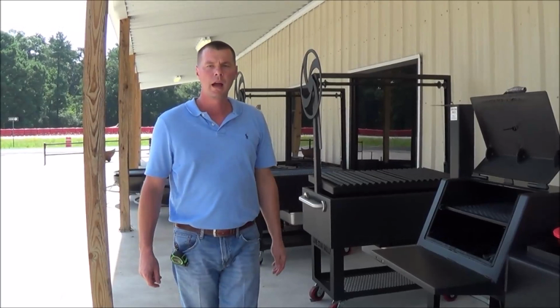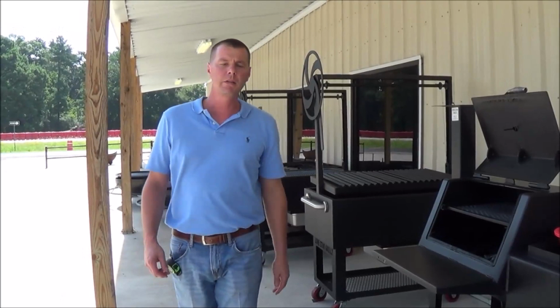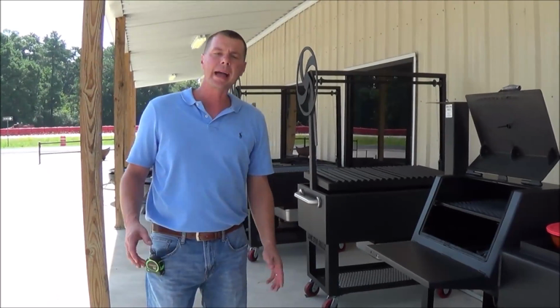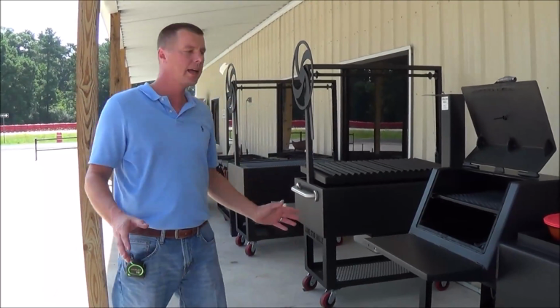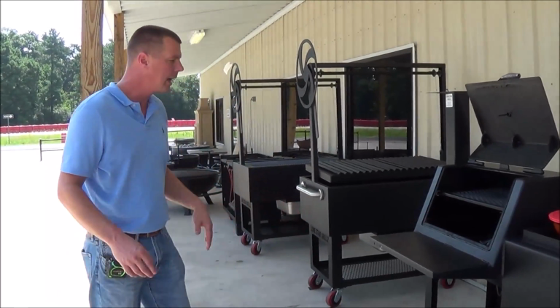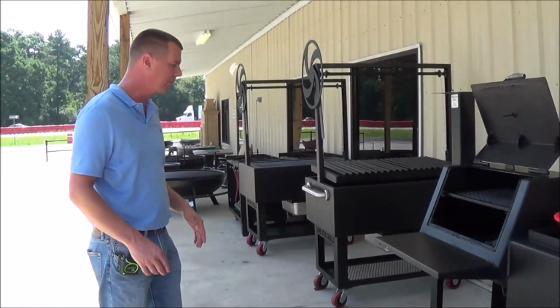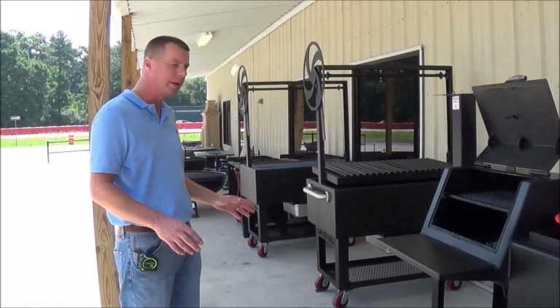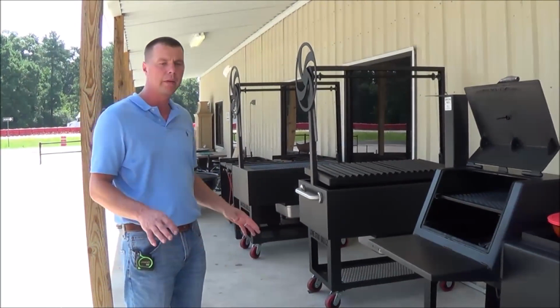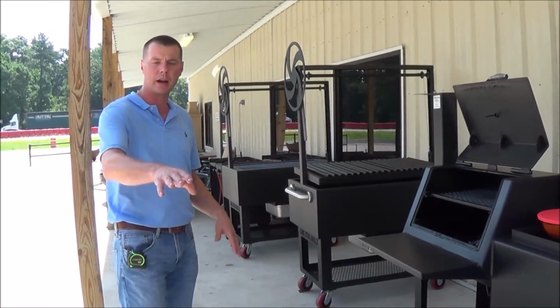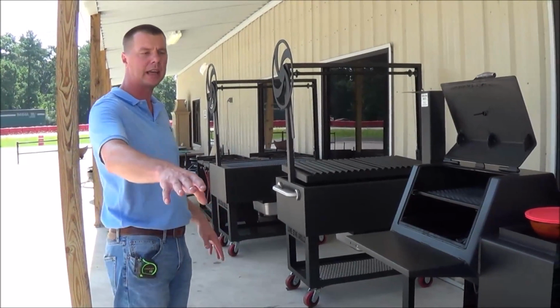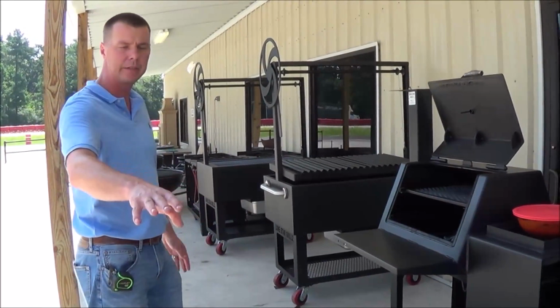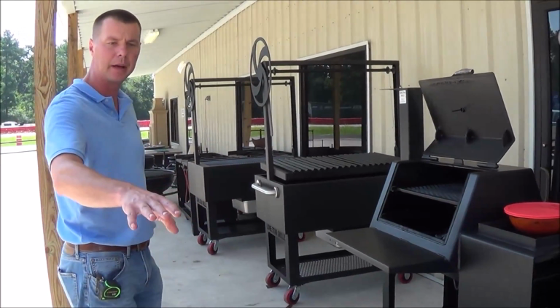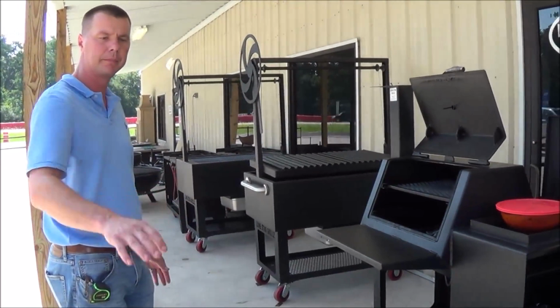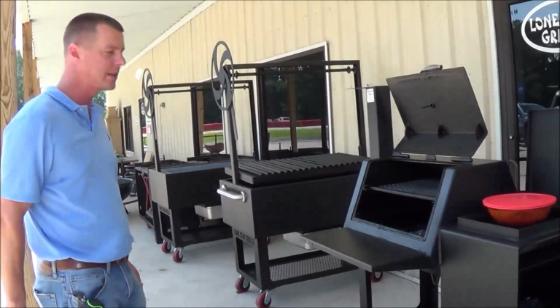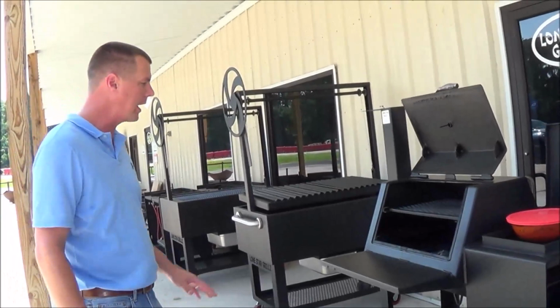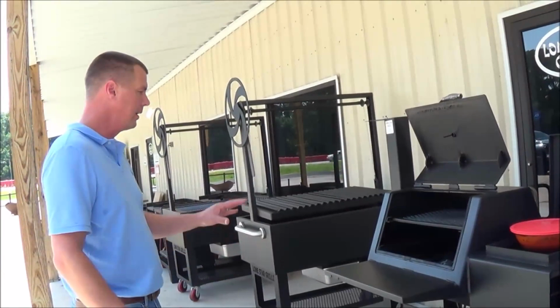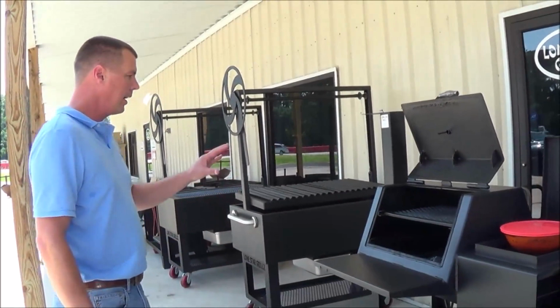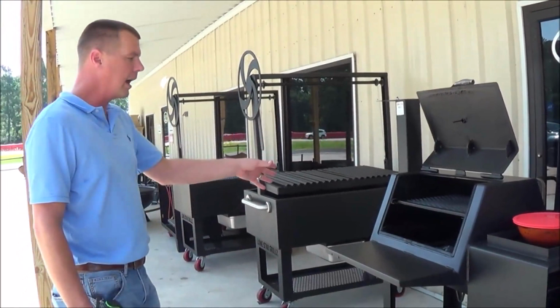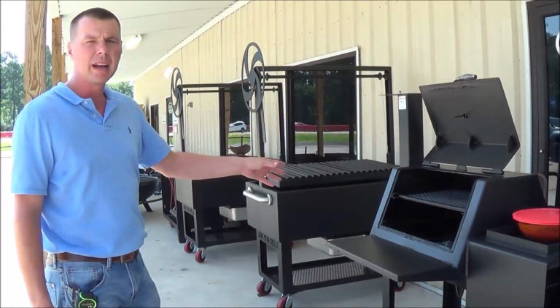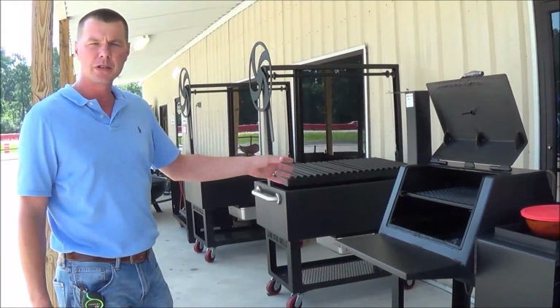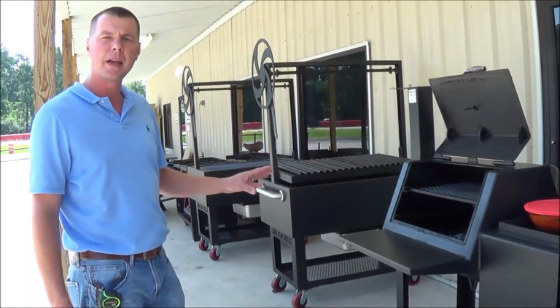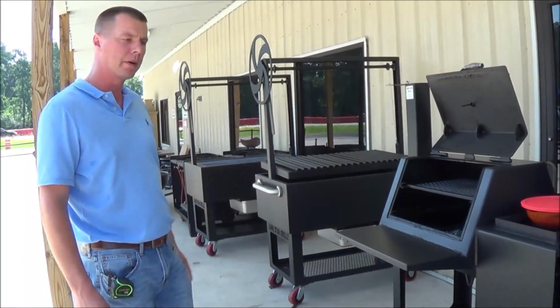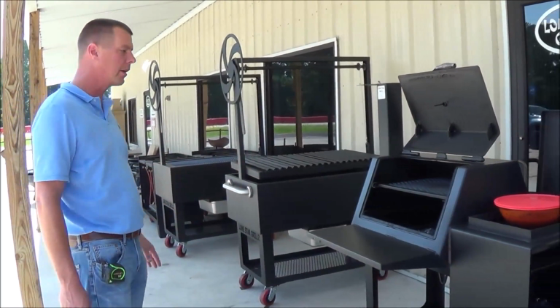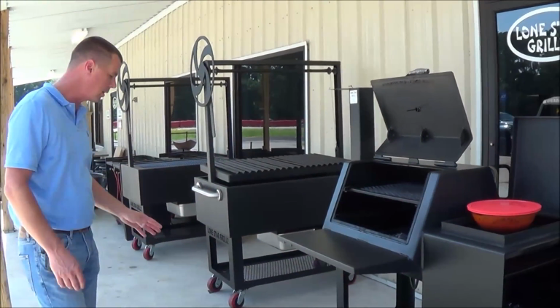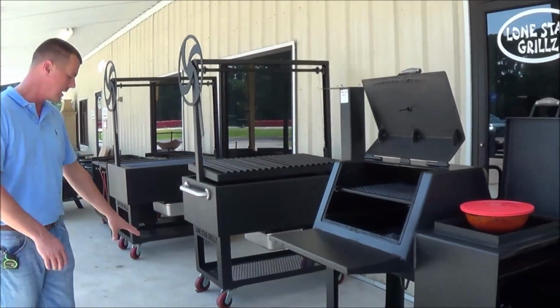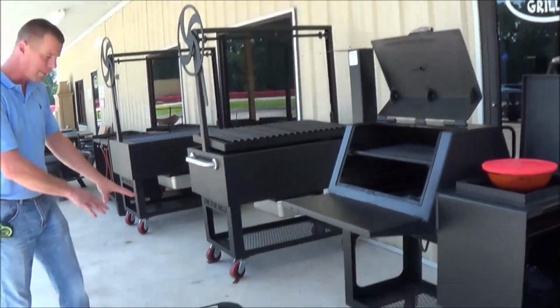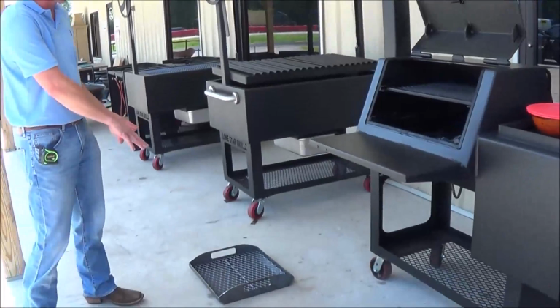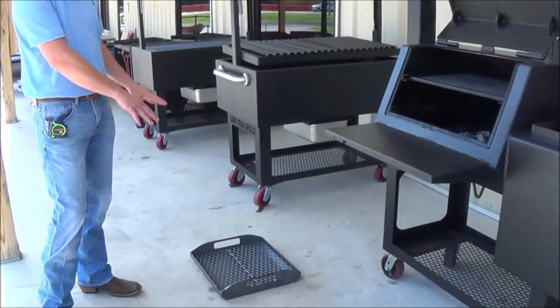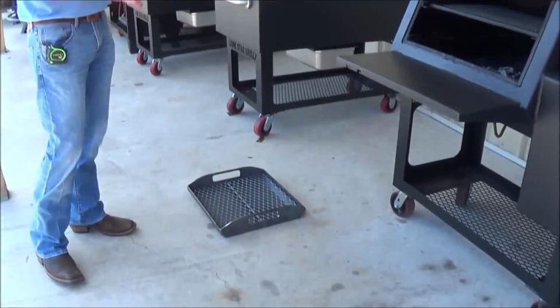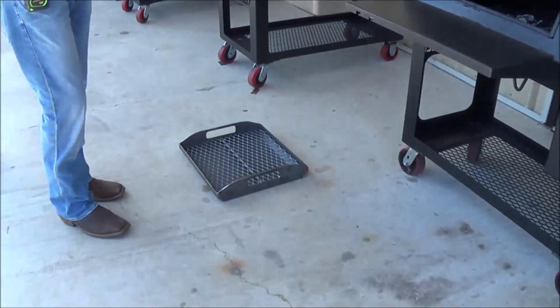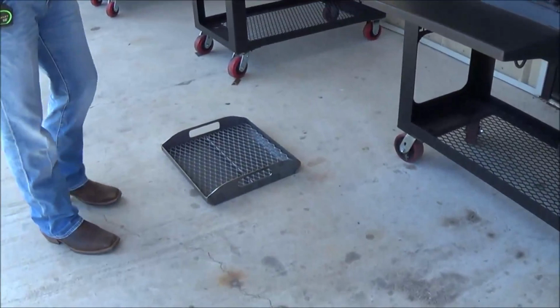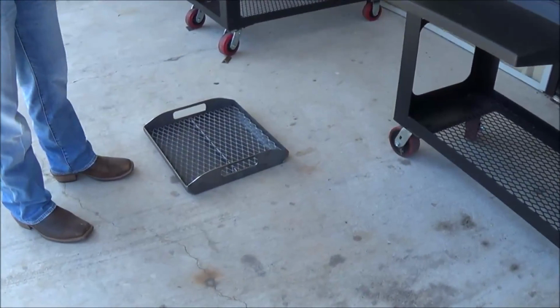All right, so we're back. It's the following day. We've got our chicken that we've let set all night. Here we are going to demonstrate our main chamber grilling grate. This is the main chamber grilling grate for our 20-inch series.